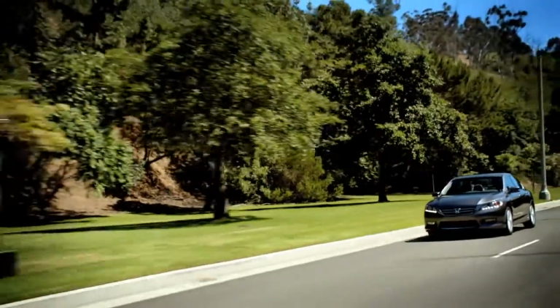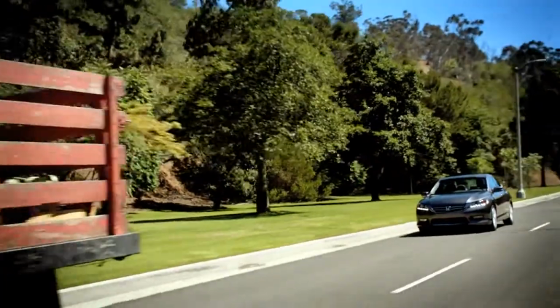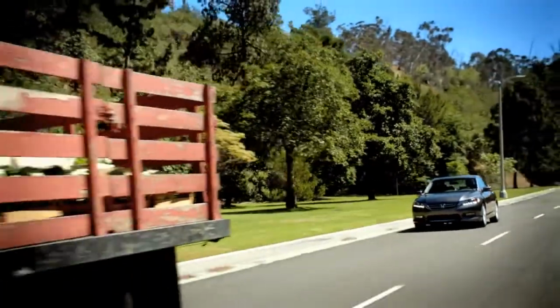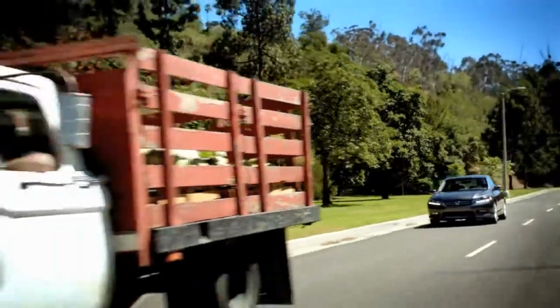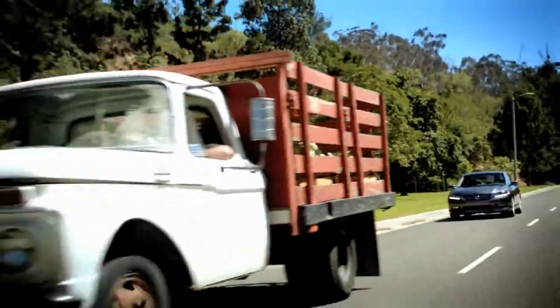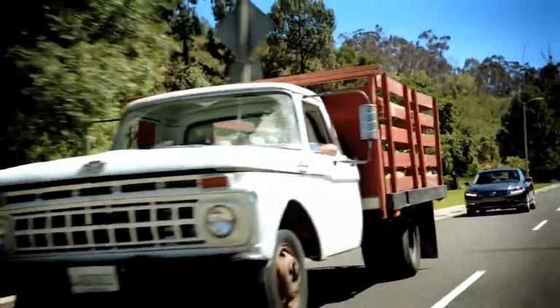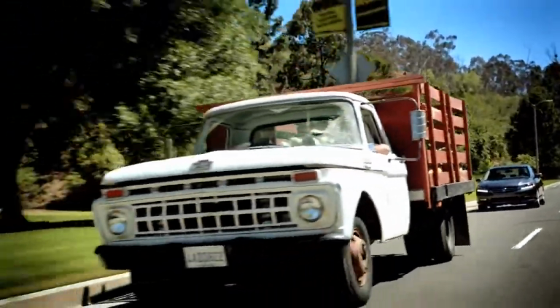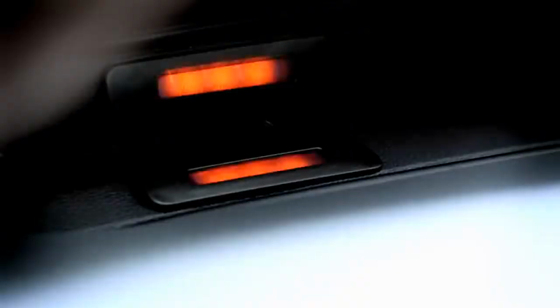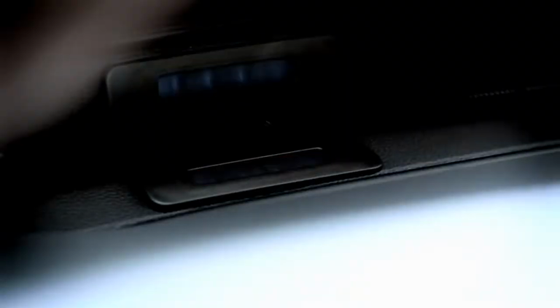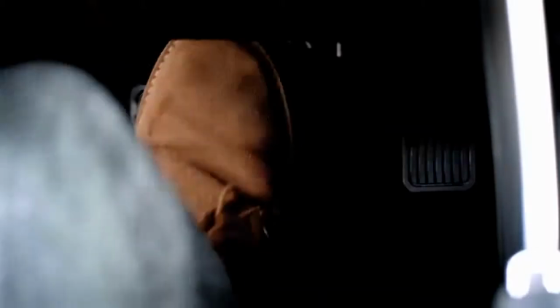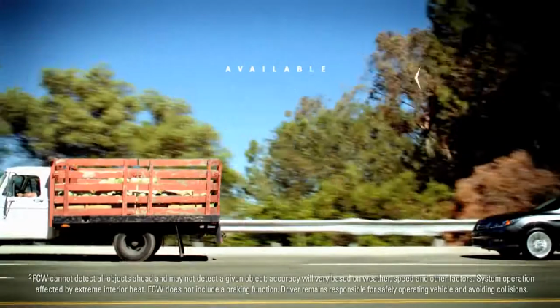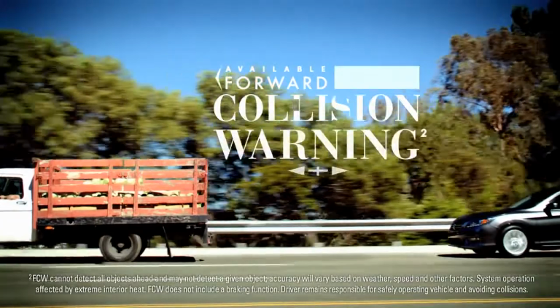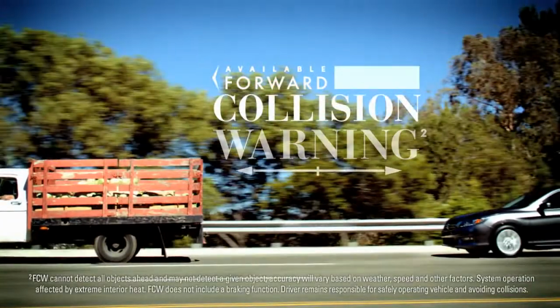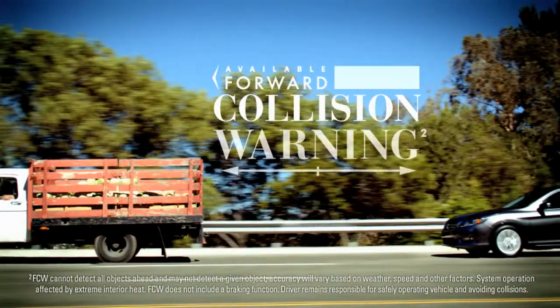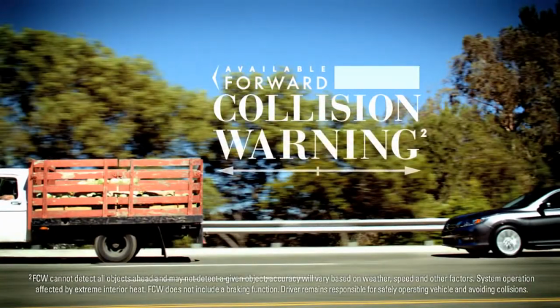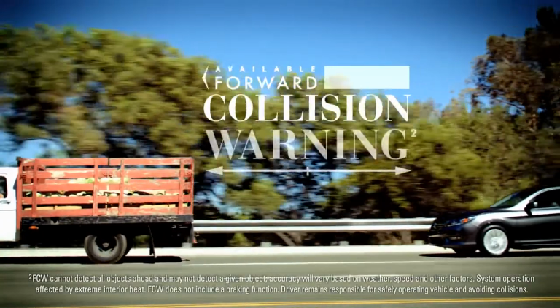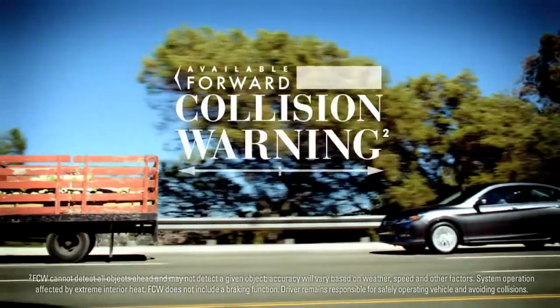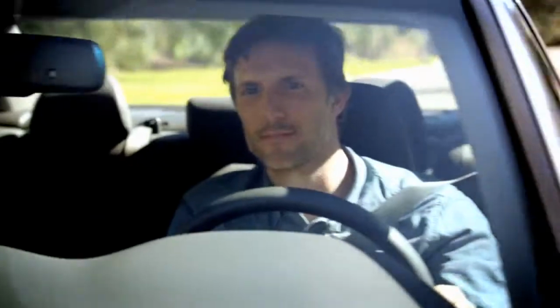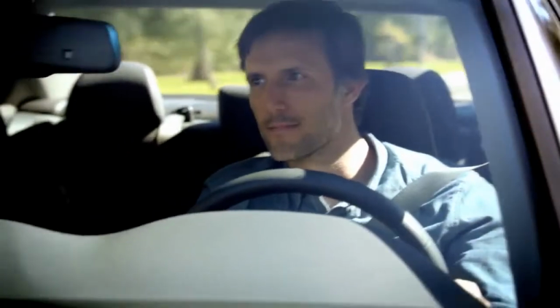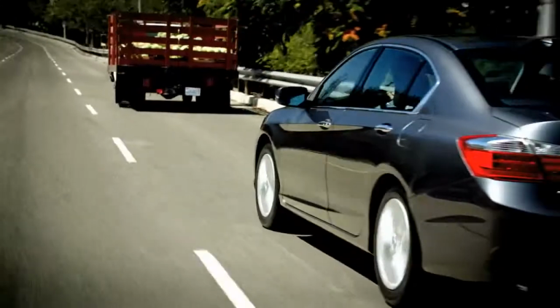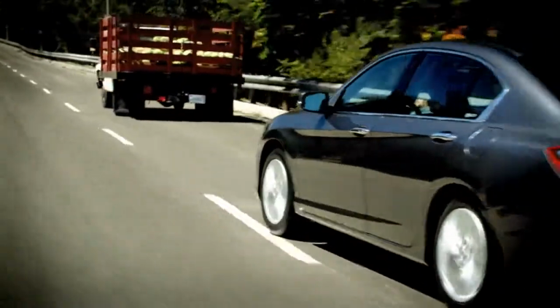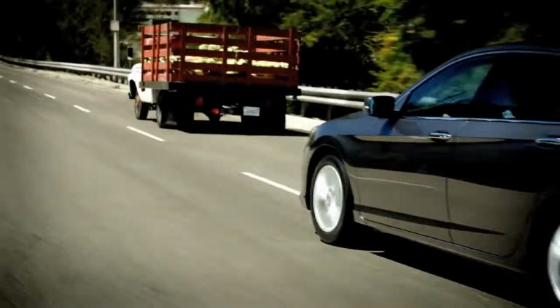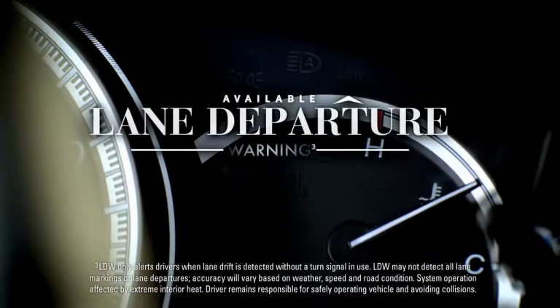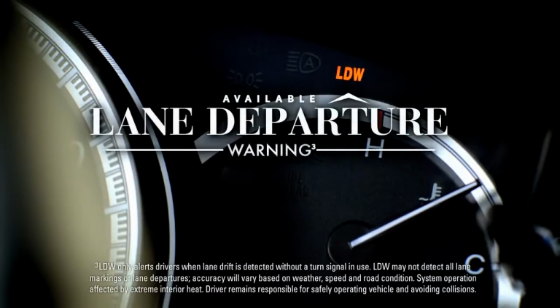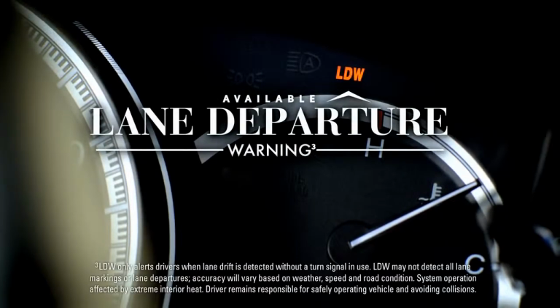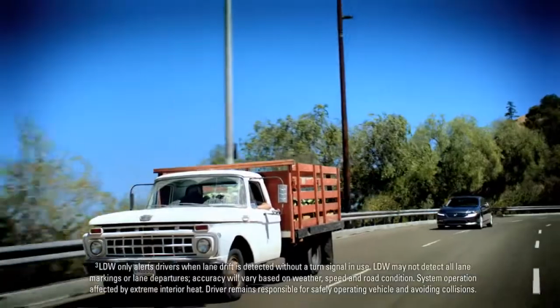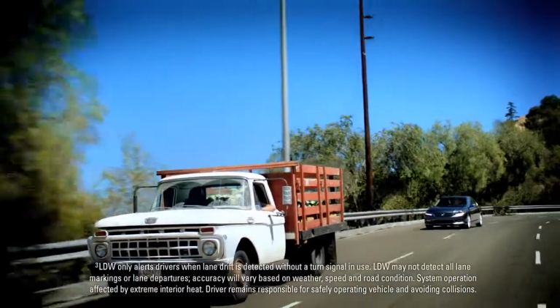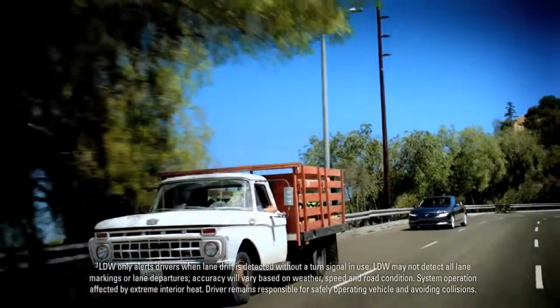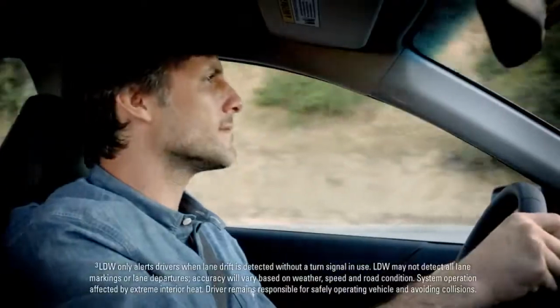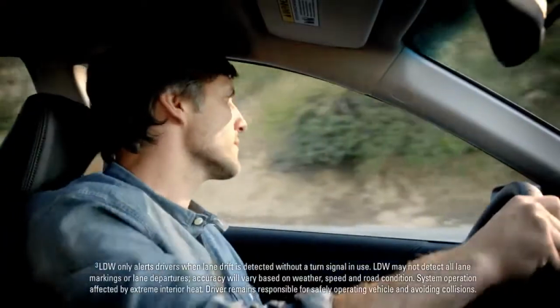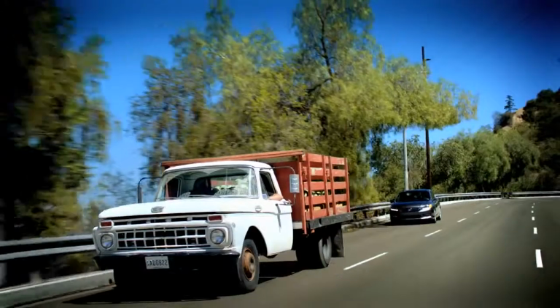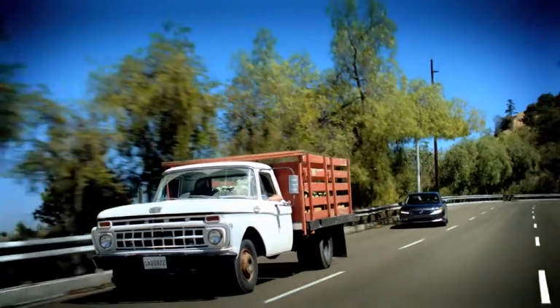The Forward Collision Warning System can detect the presence of vehicles in front of you, and it issues alerts when it calculates that you're at risk of a collision. If you move out of a detected lane without indicating, the Lane Departure Warning System can help remind you to signal.